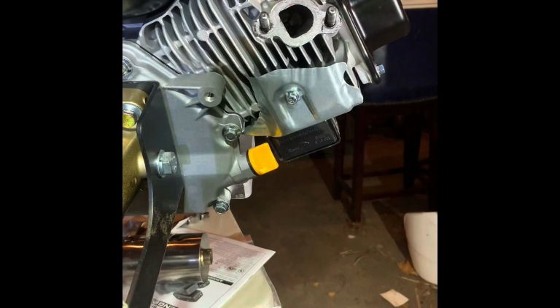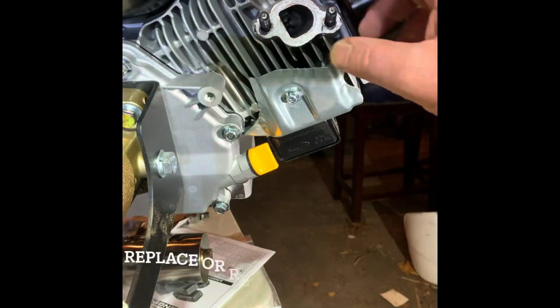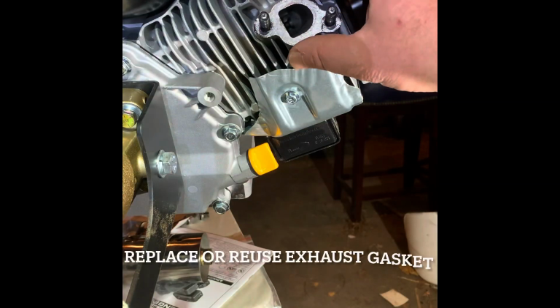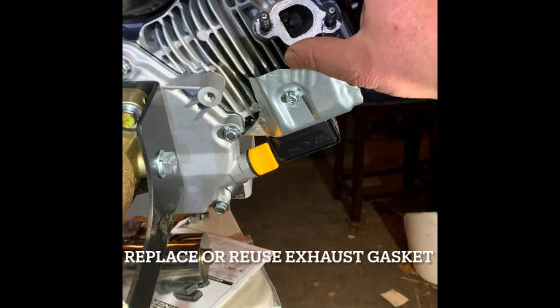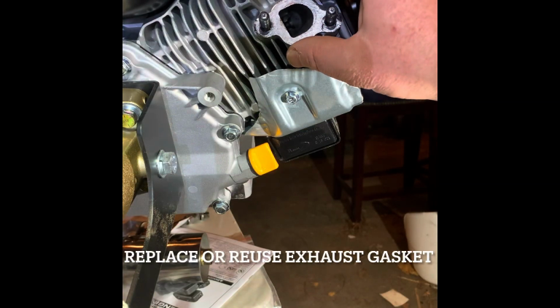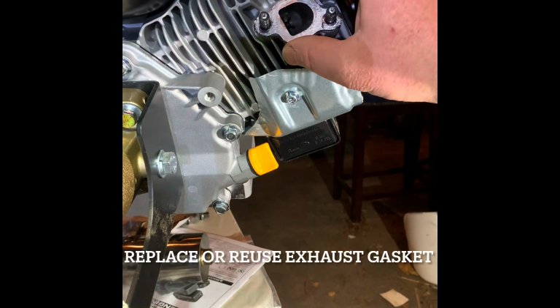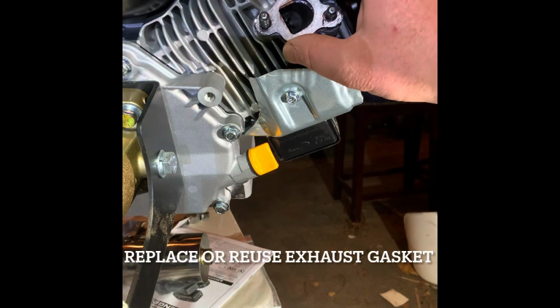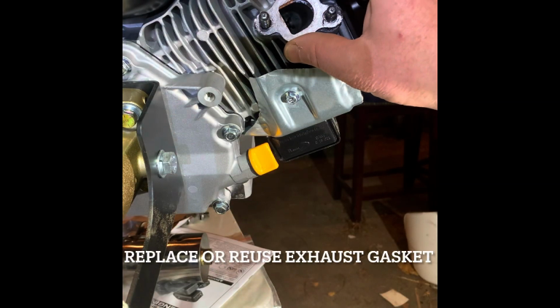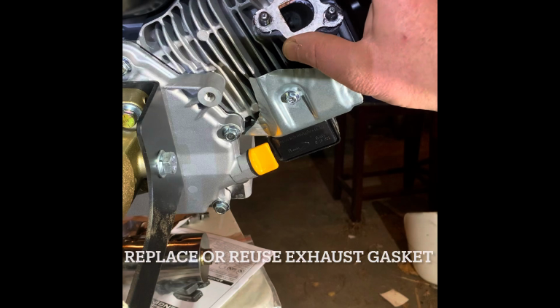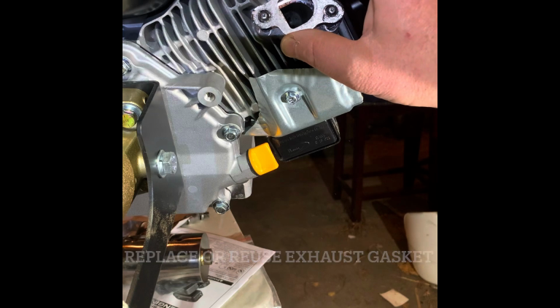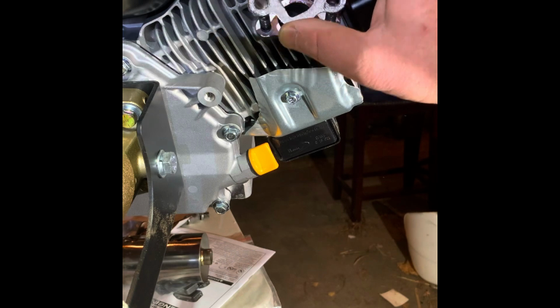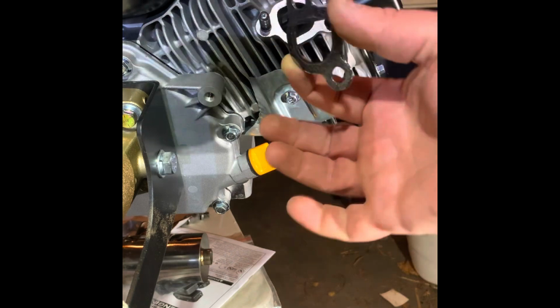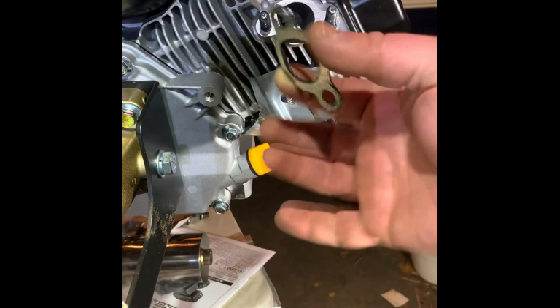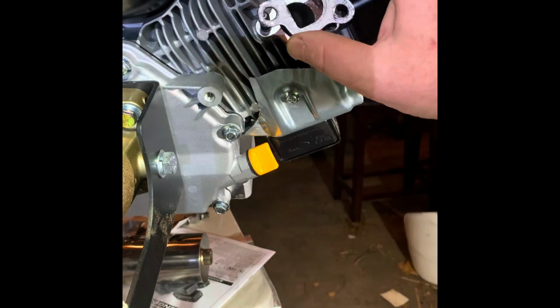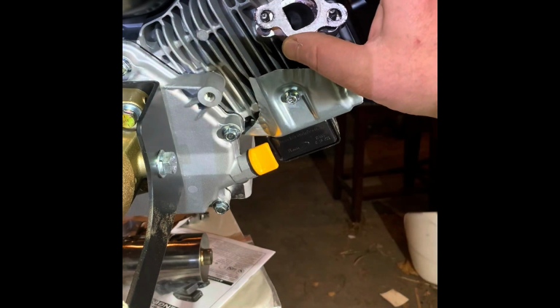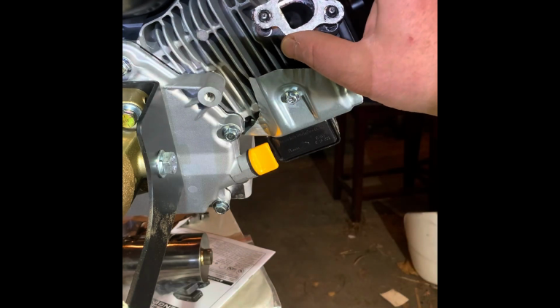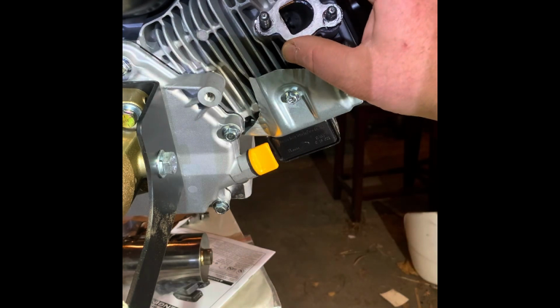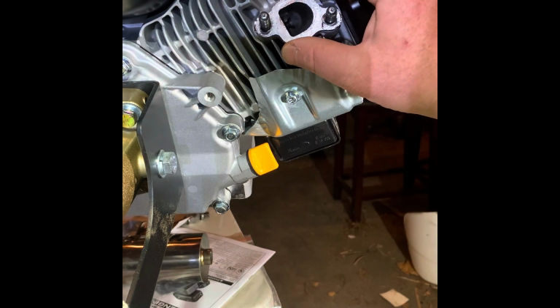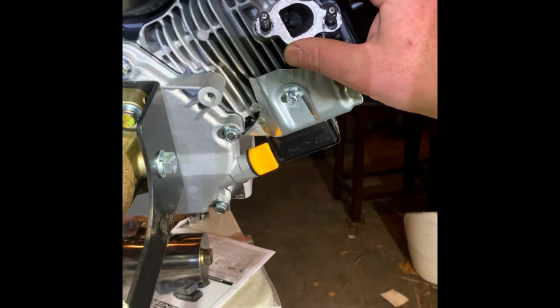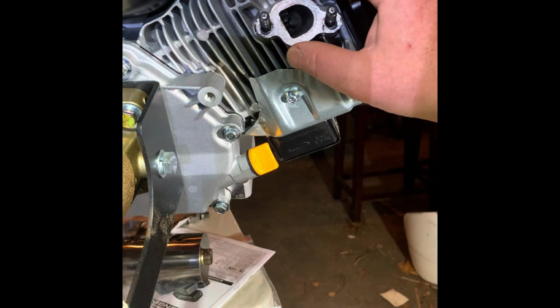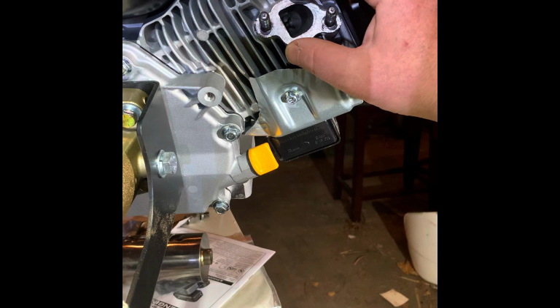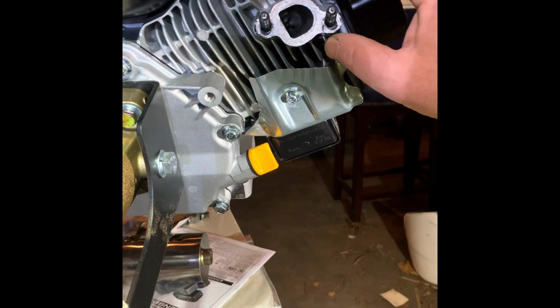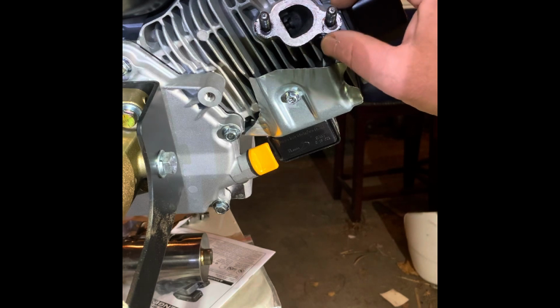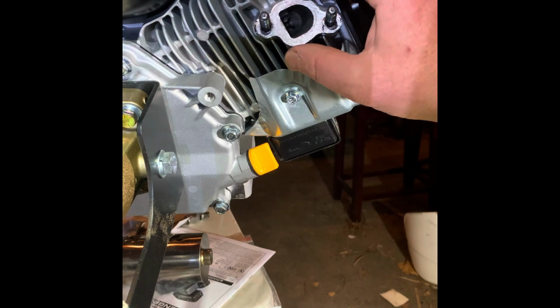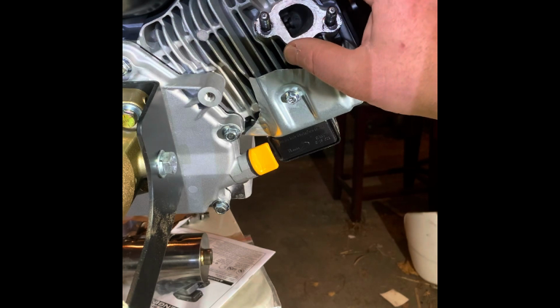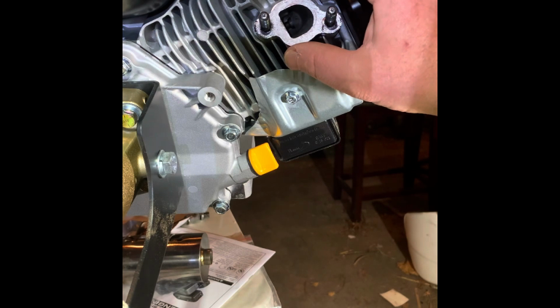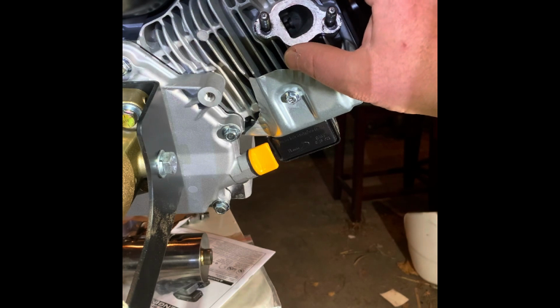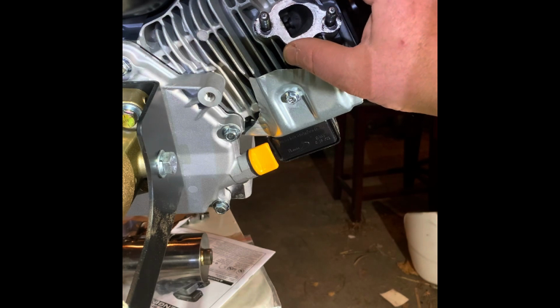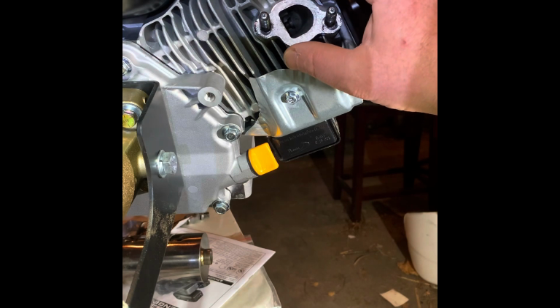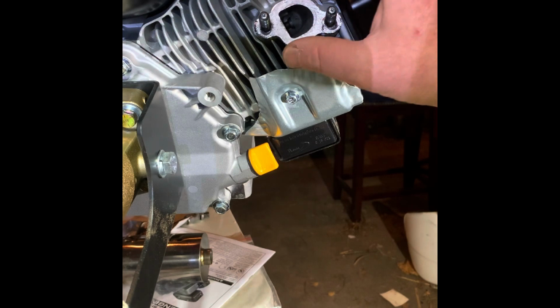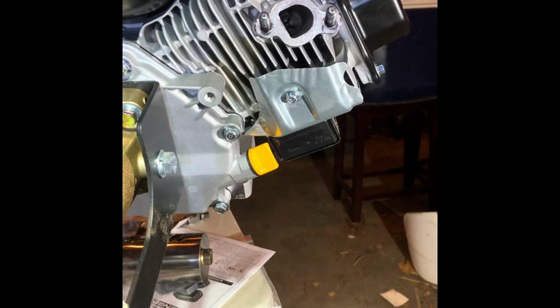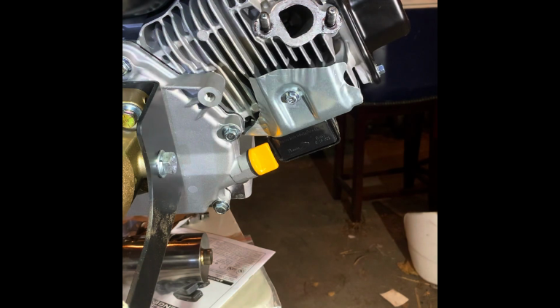This is a brand new 224 and the exhaust wasn't on very tight. I'm going to reuse the original exhaust gasket, but if you're upgrading an older engine, you might want to consider replacing your exhaust gasket.